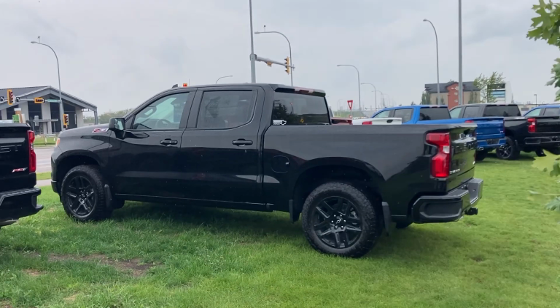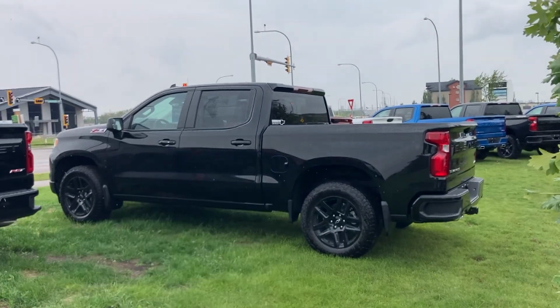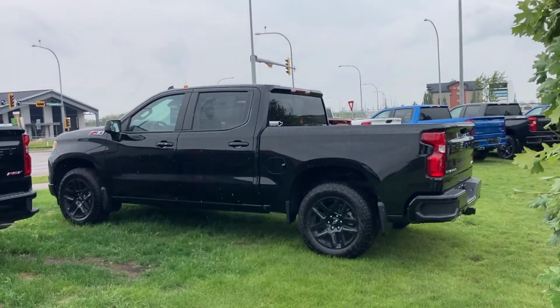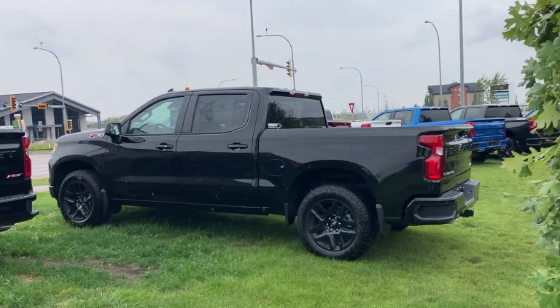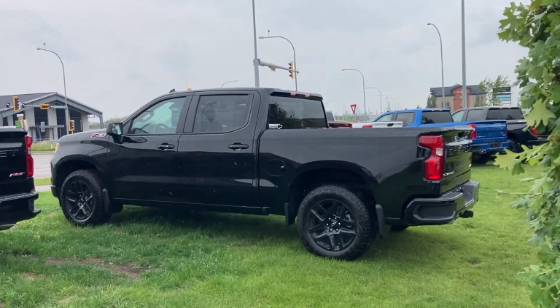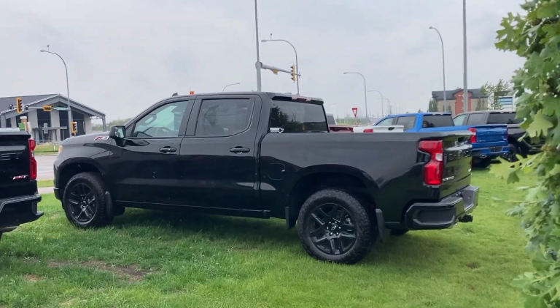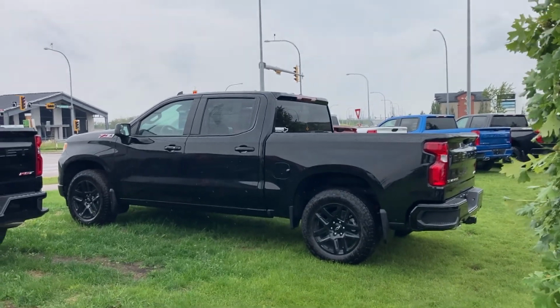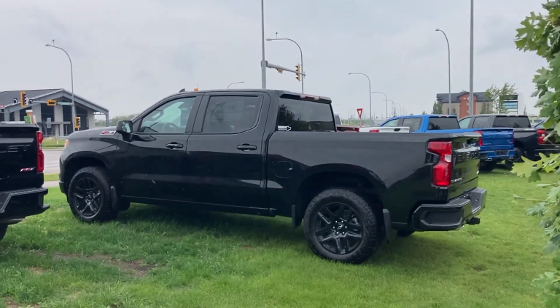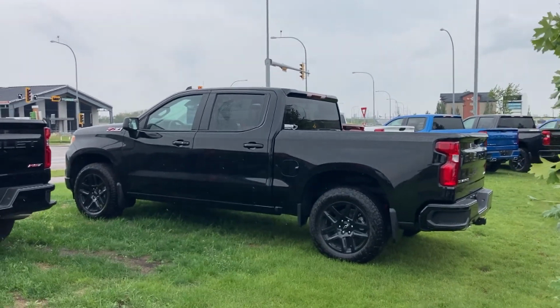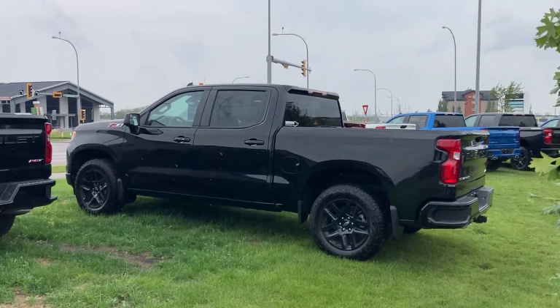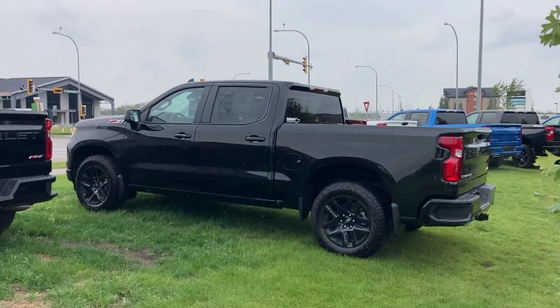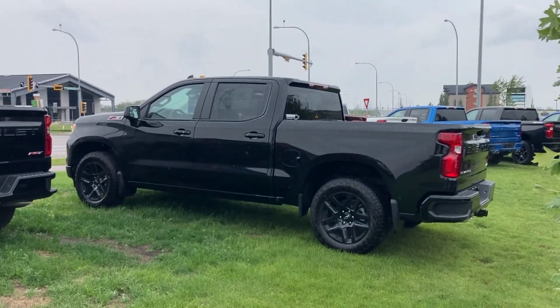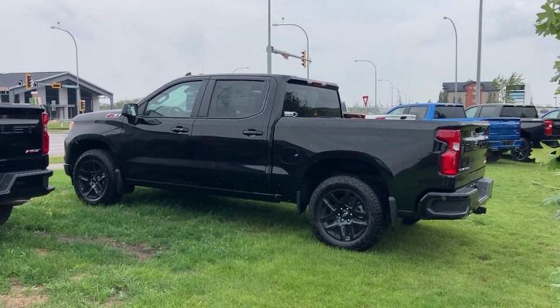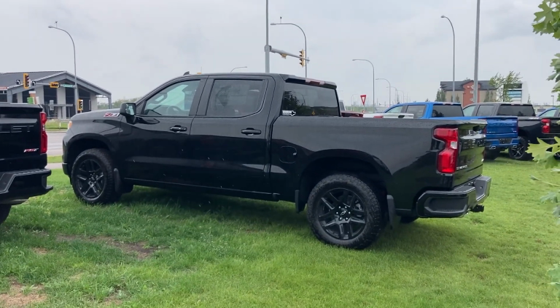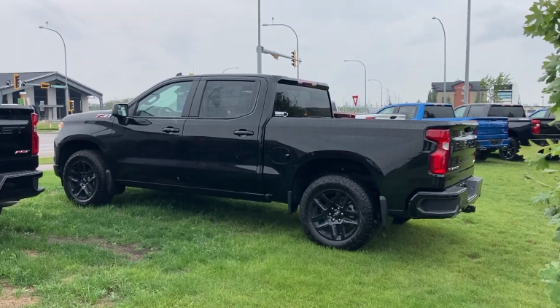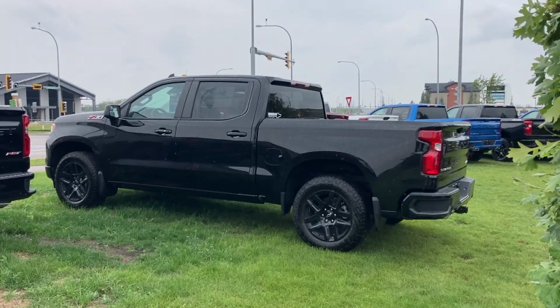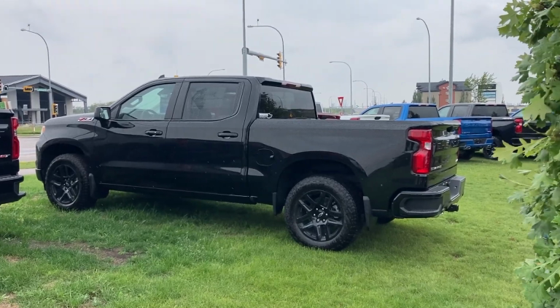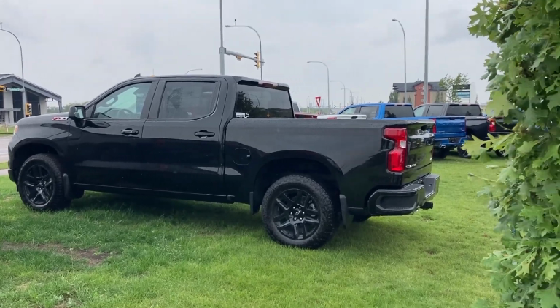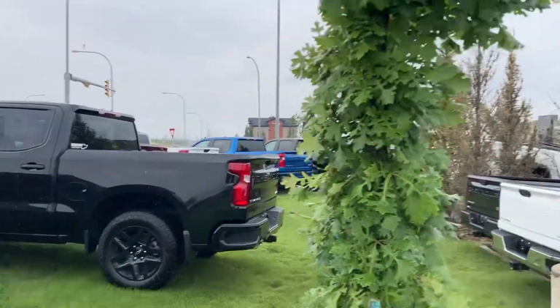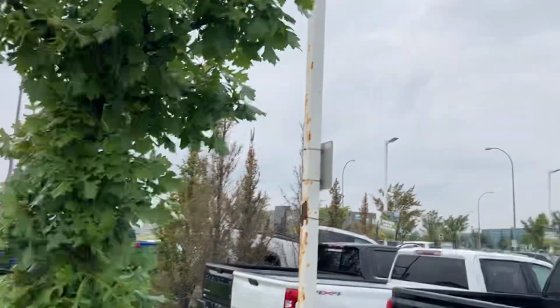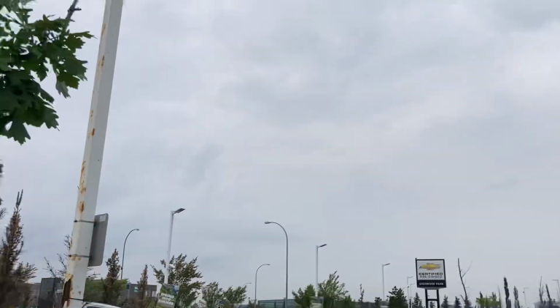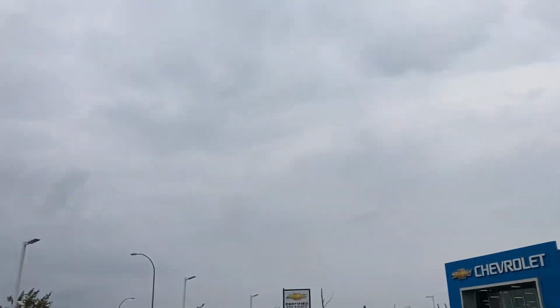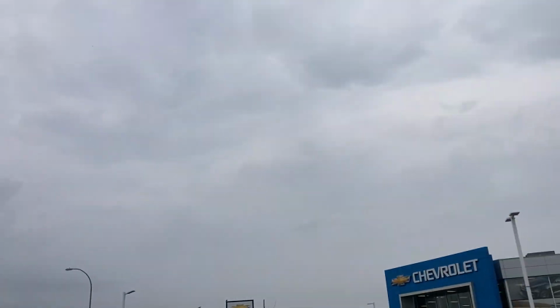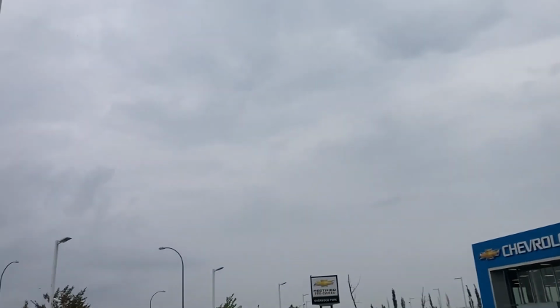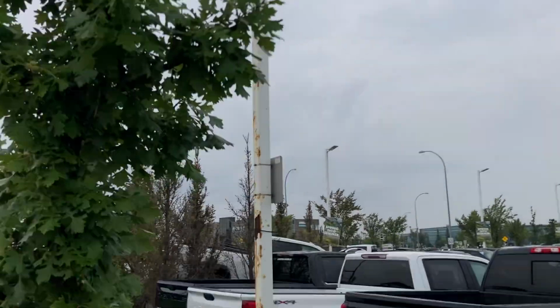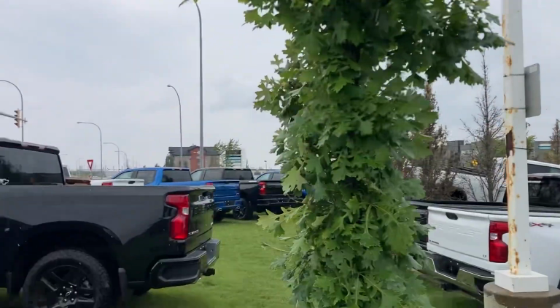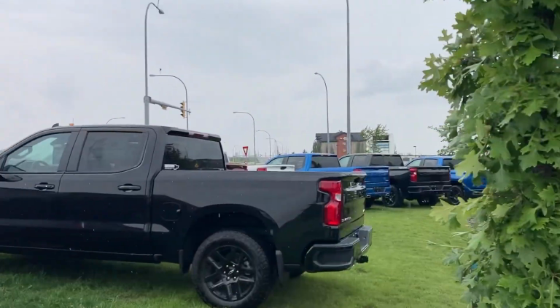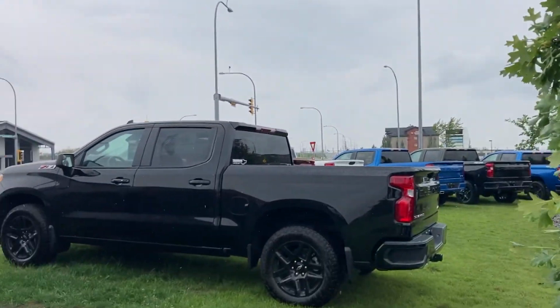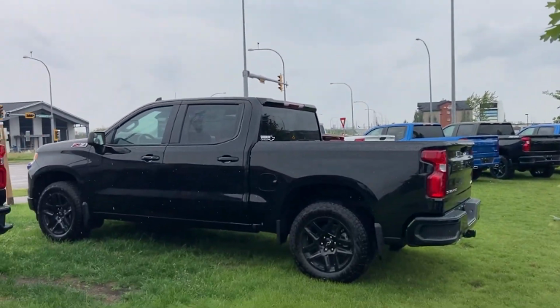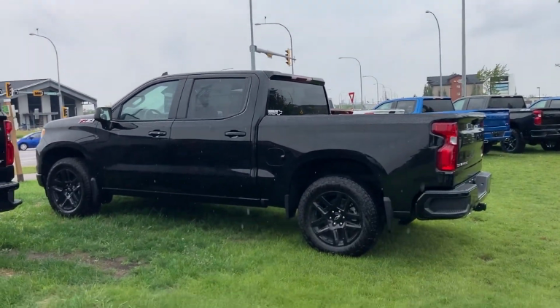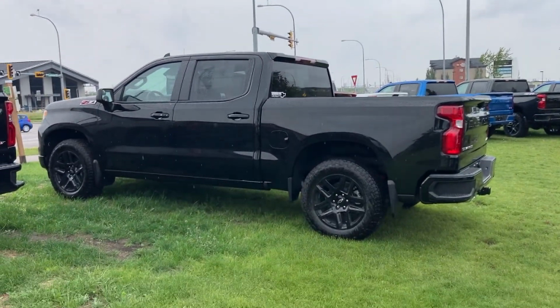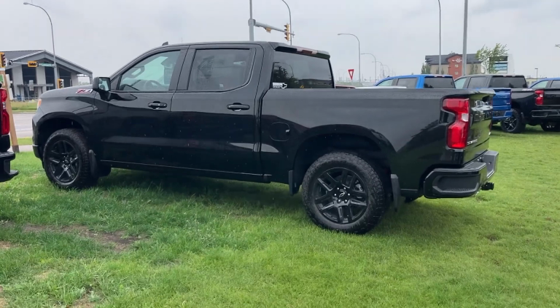Good afternoon, Perry and Jody. This is Wayne from Sherwood Park Chevrolet here in sunny Sherwood Park, Alberta. Beautiful day in the rain.